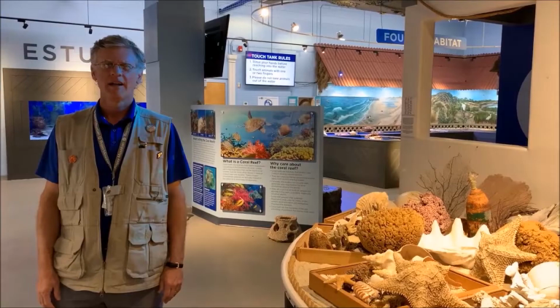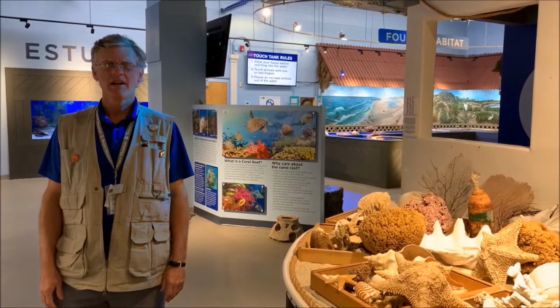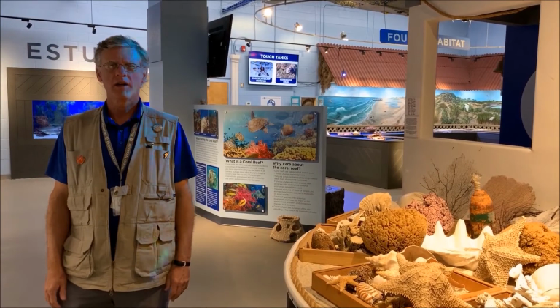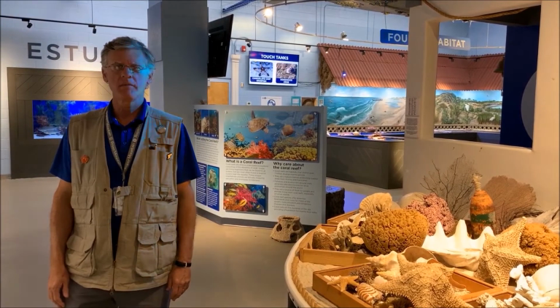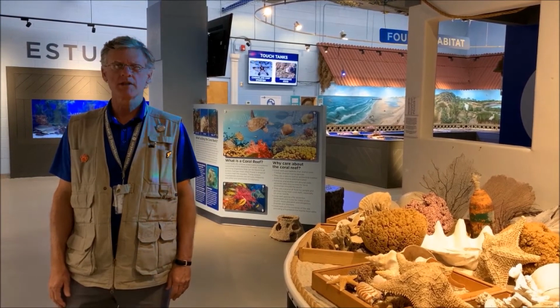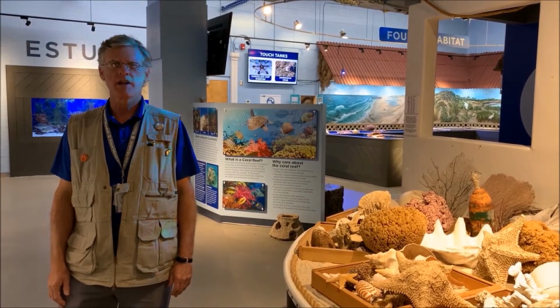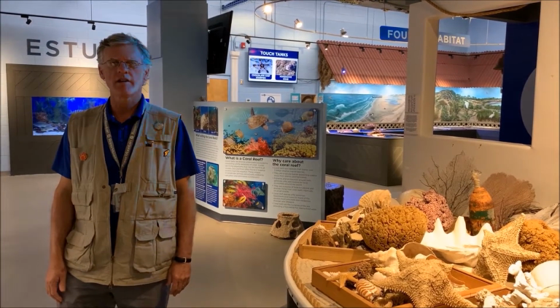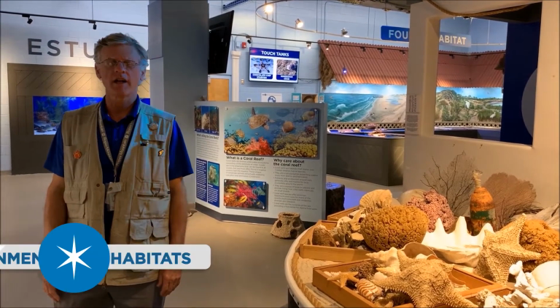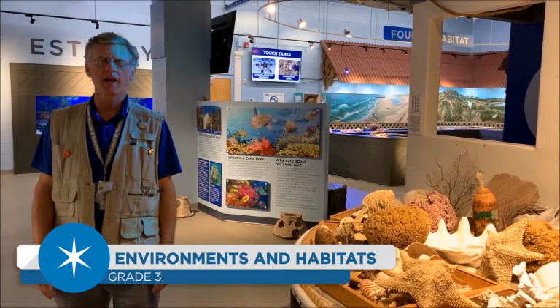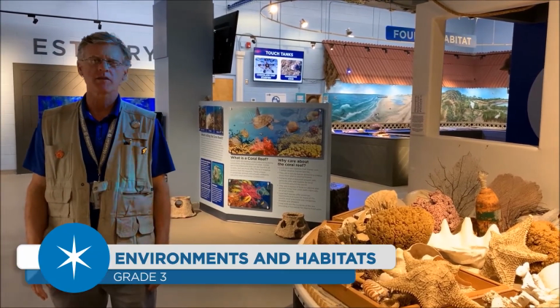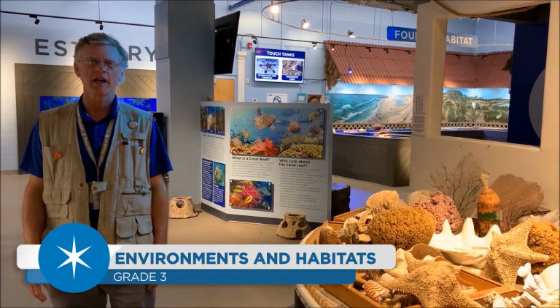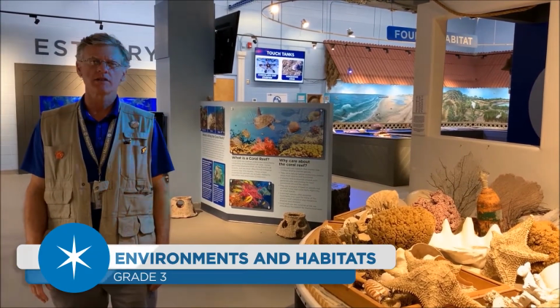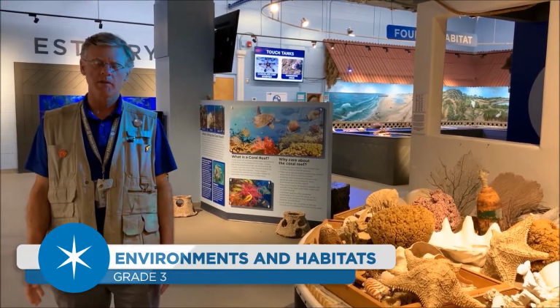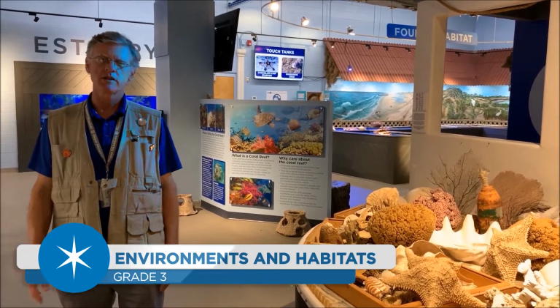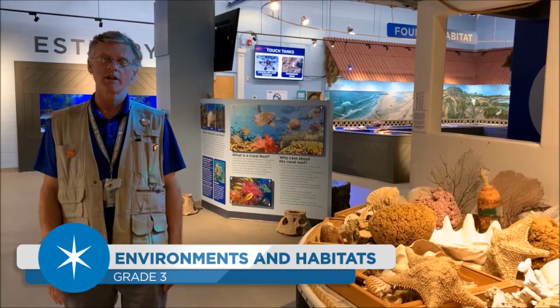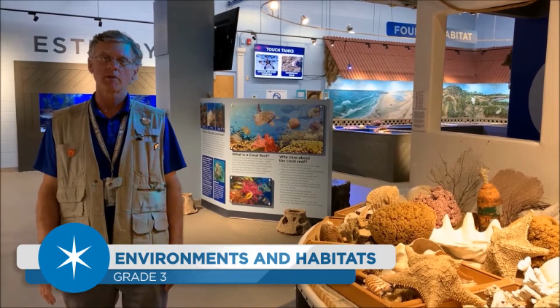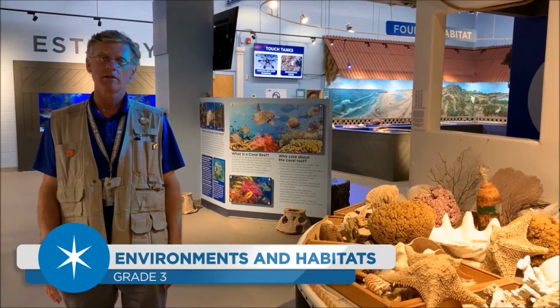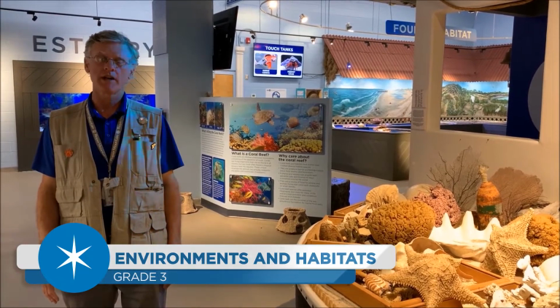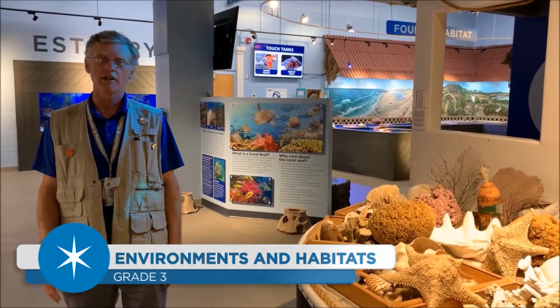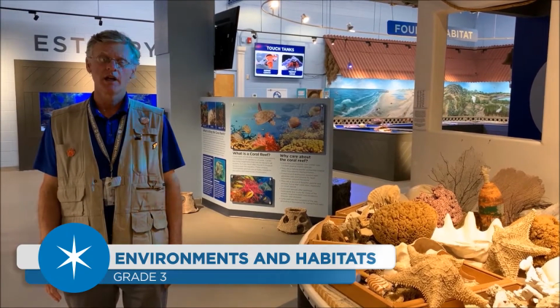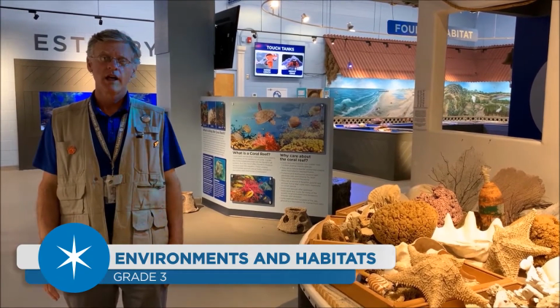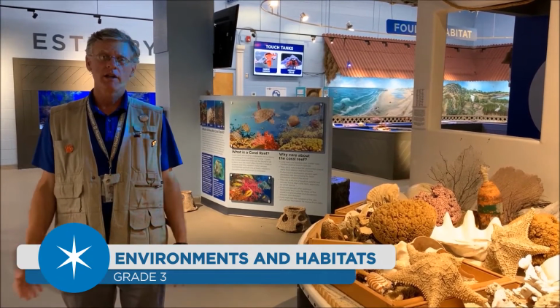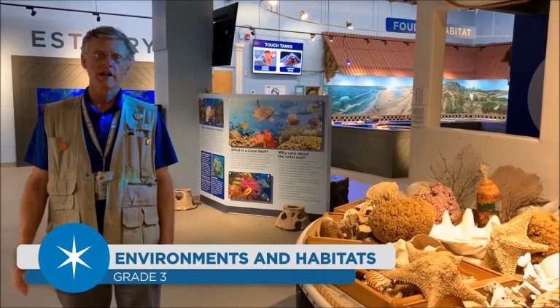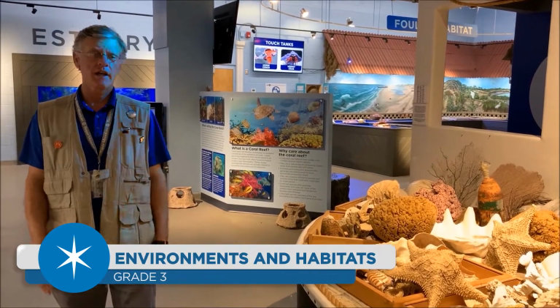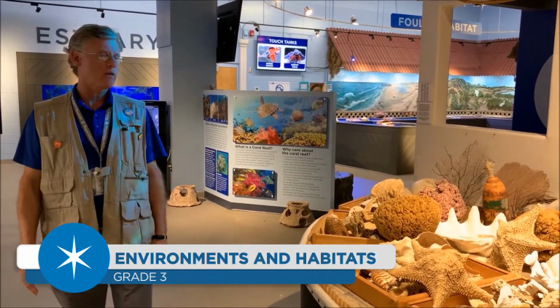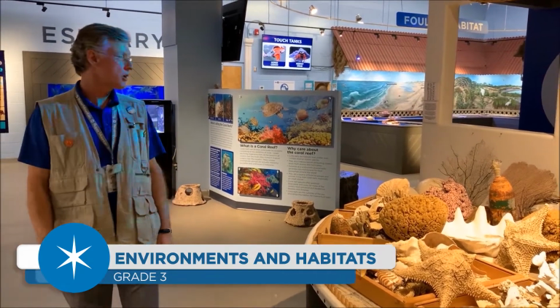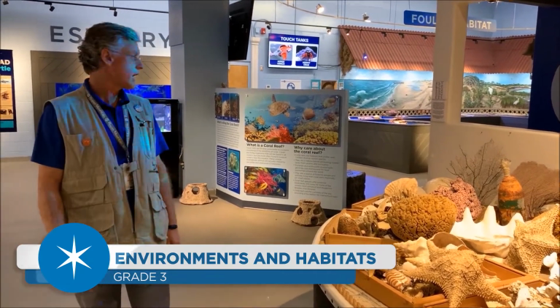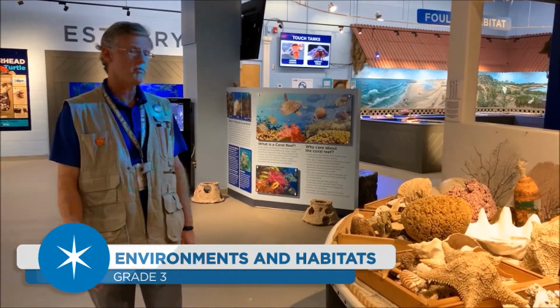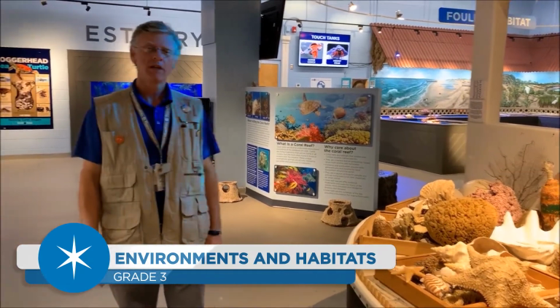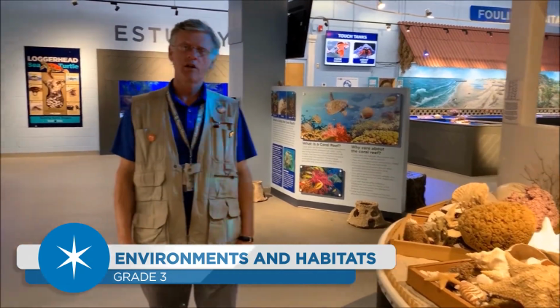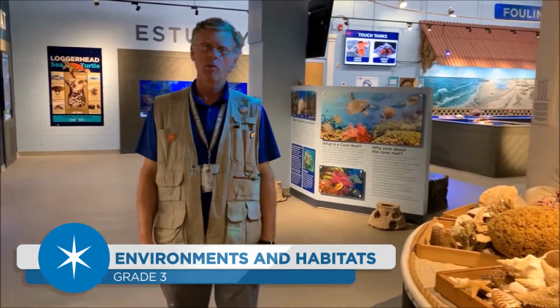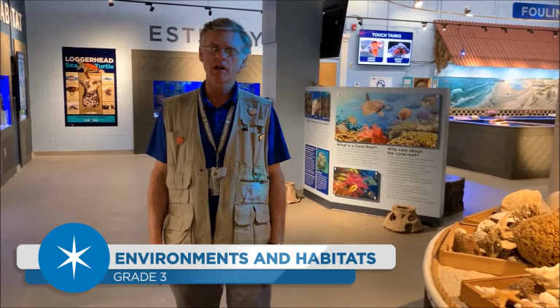Hello, my name is Mr. Taylor and I am a natural science specialist here at Roper Mountain Science Center, and we are in our marine lab, so welcome.